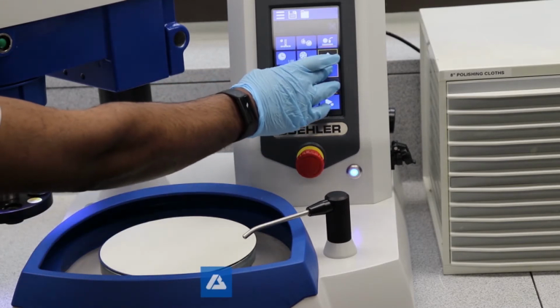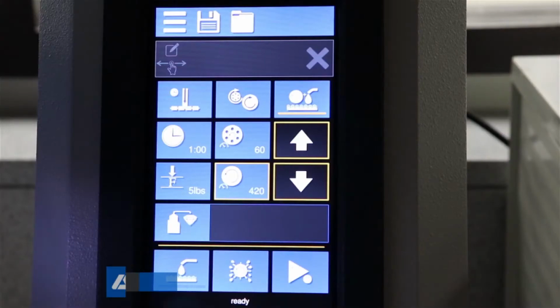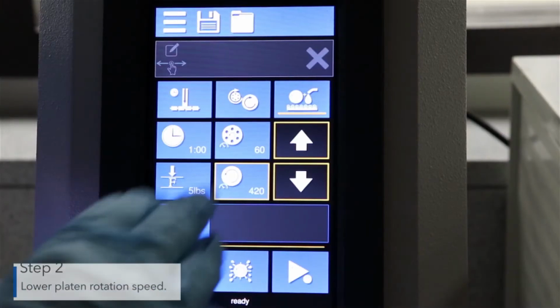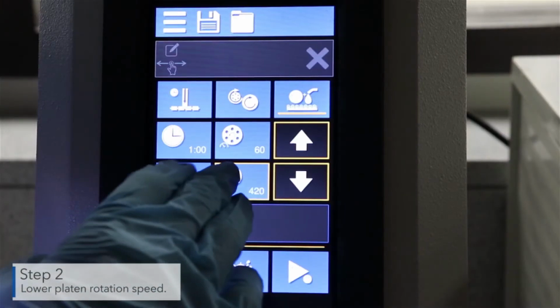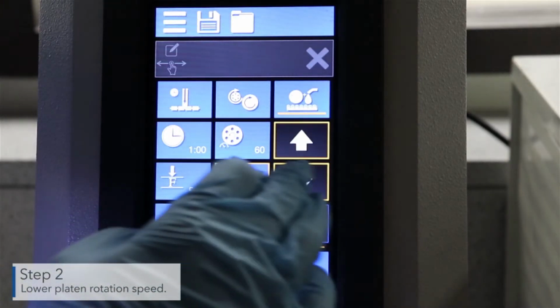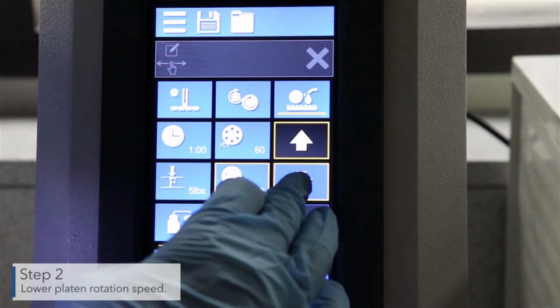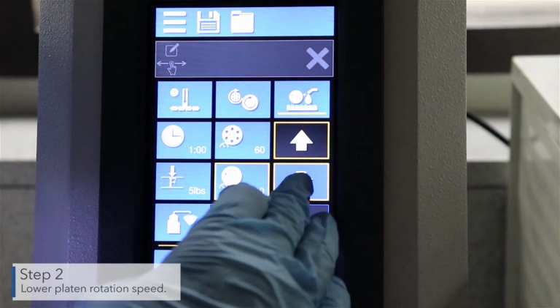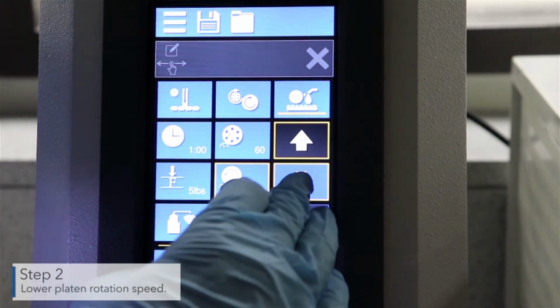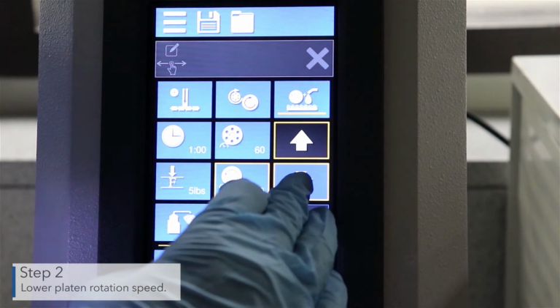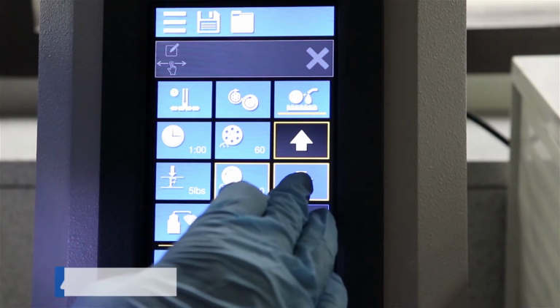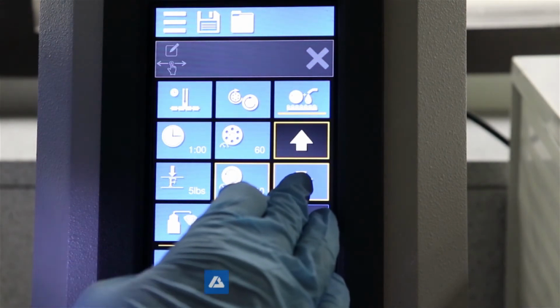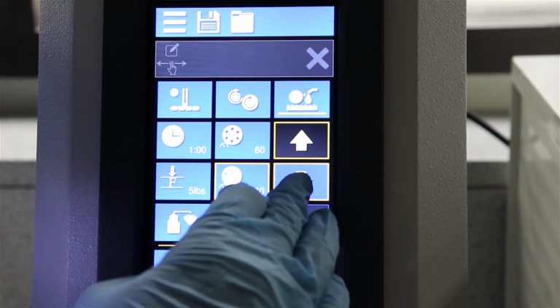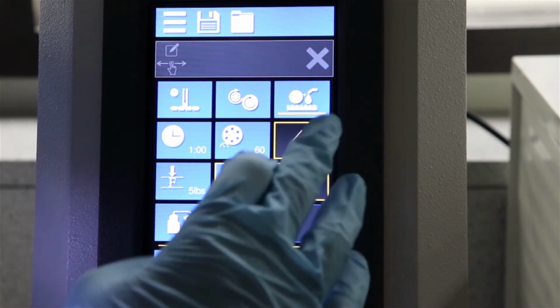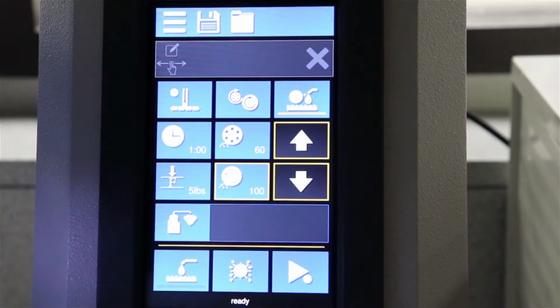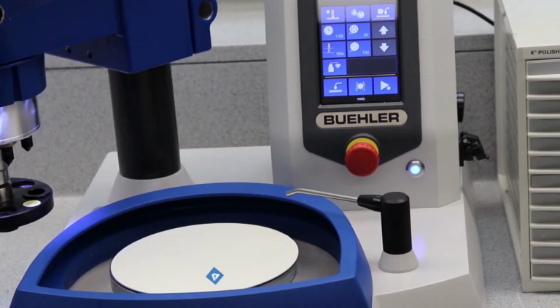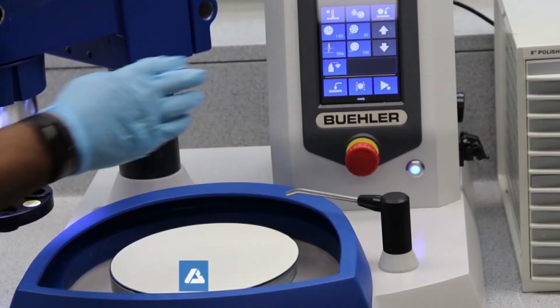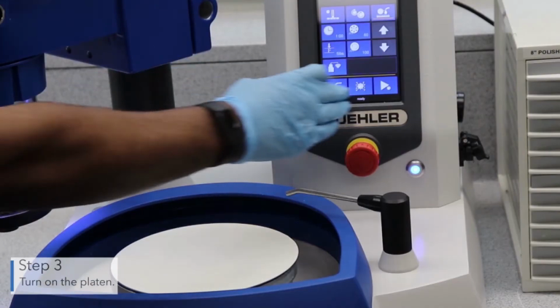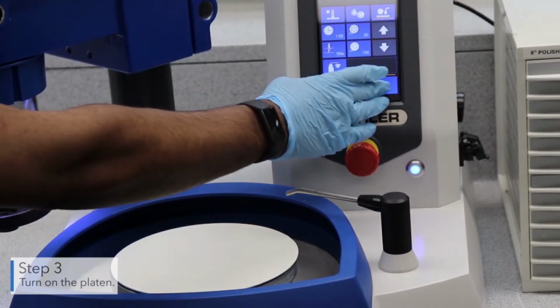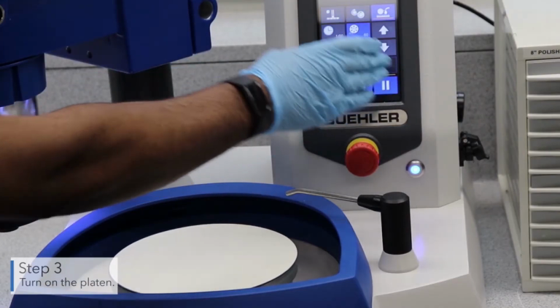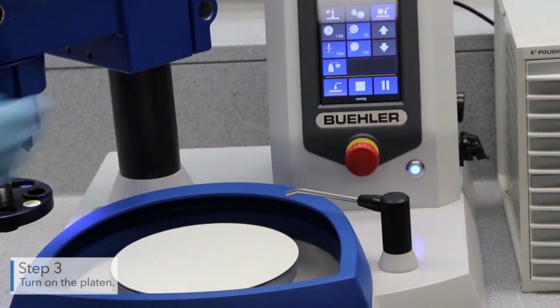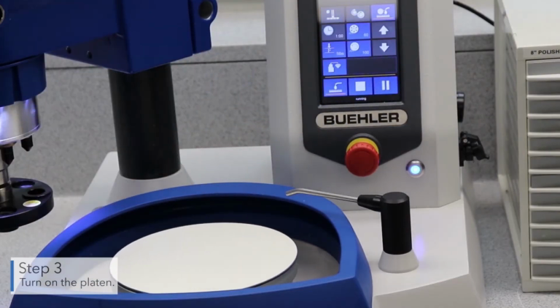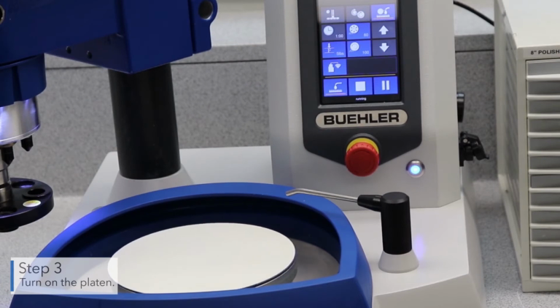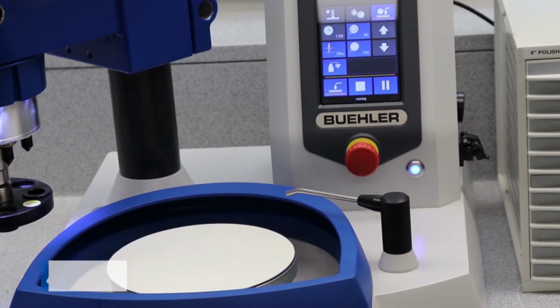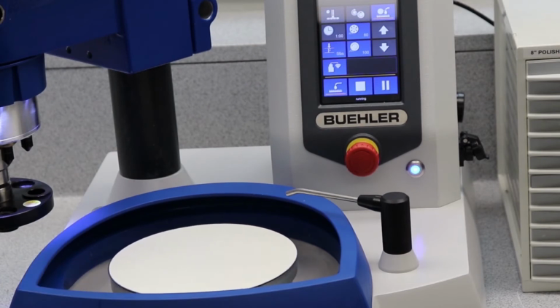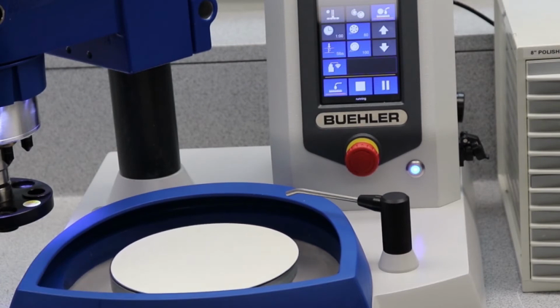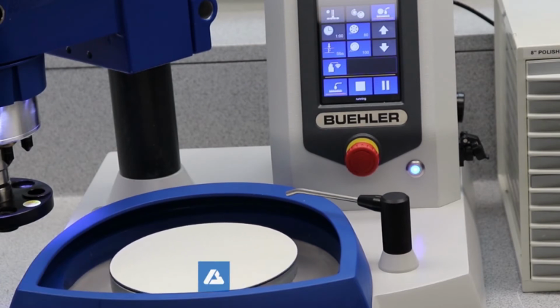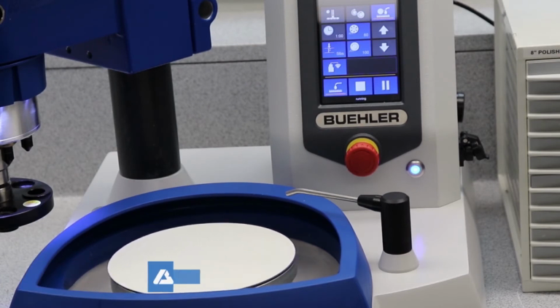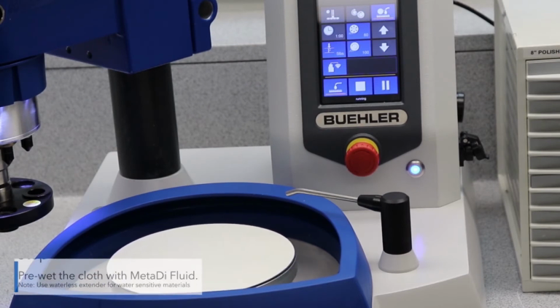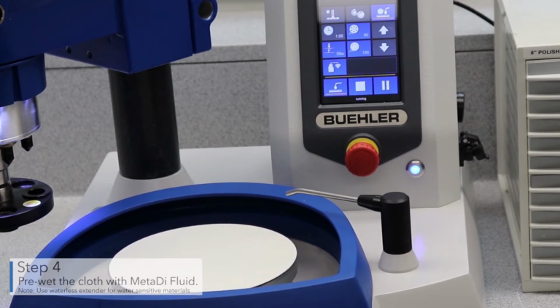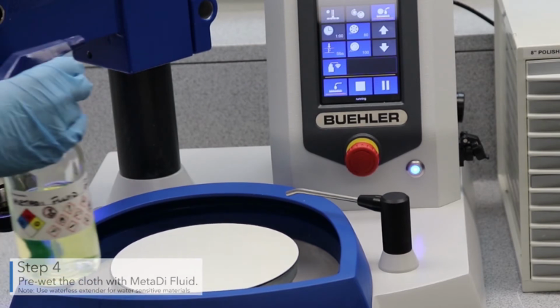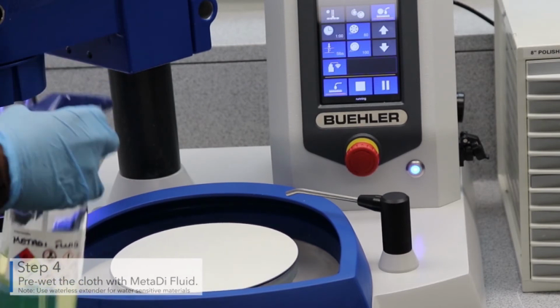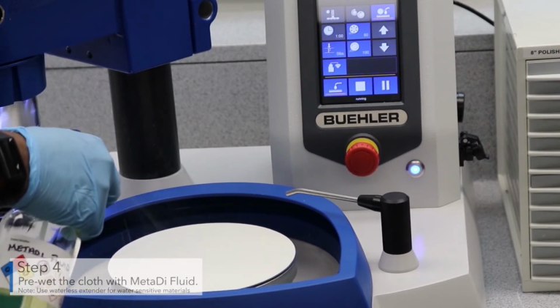Next, lower the platen rotation speed. Turn on the platen. Pre-wet the cloth with metadye fluid.